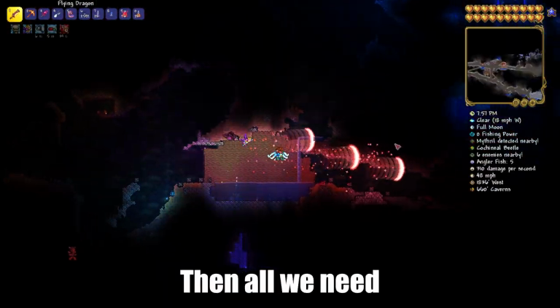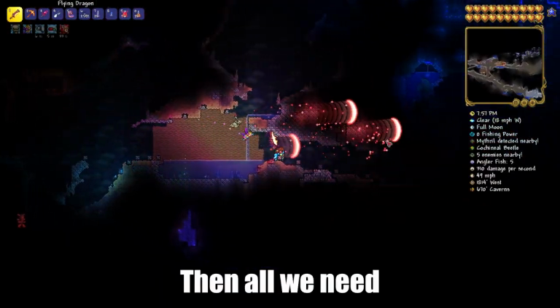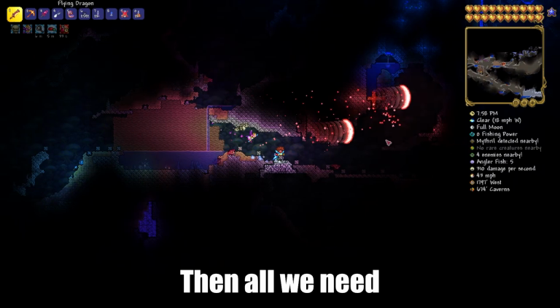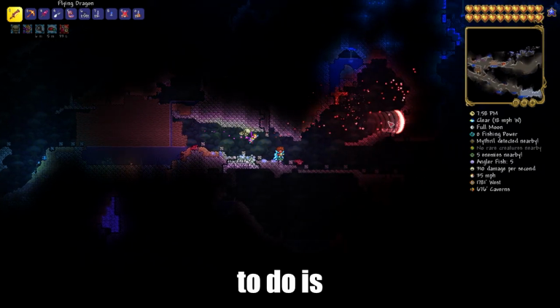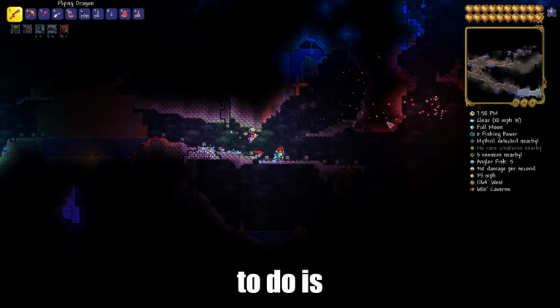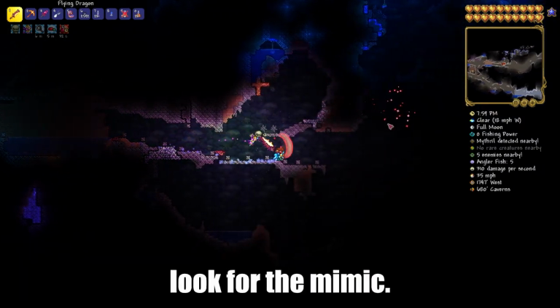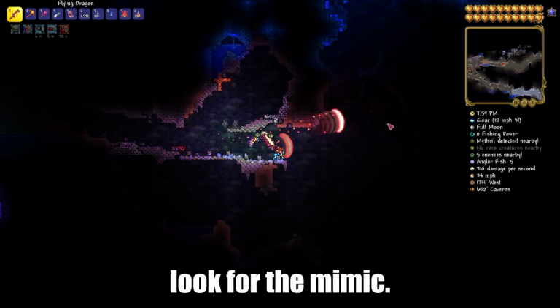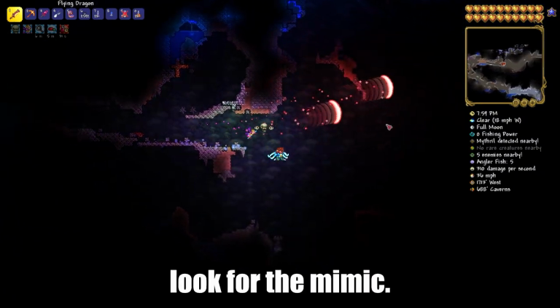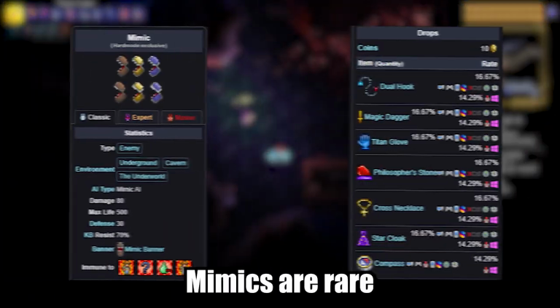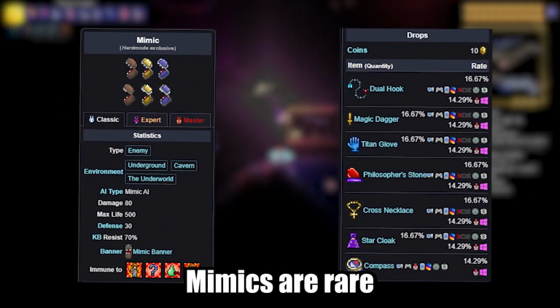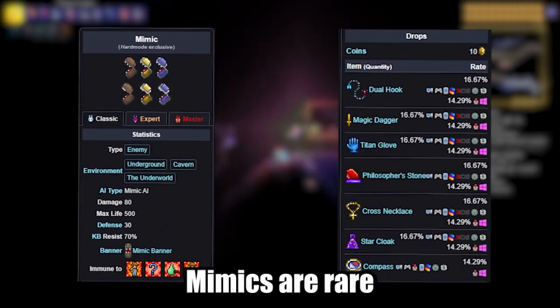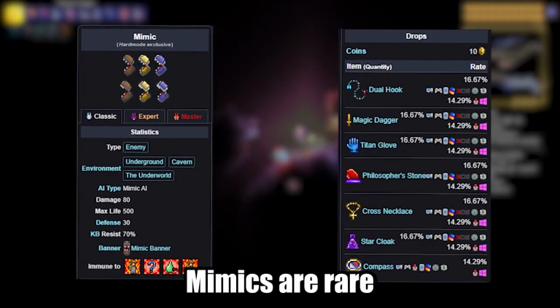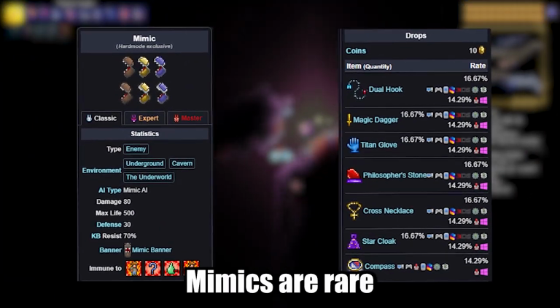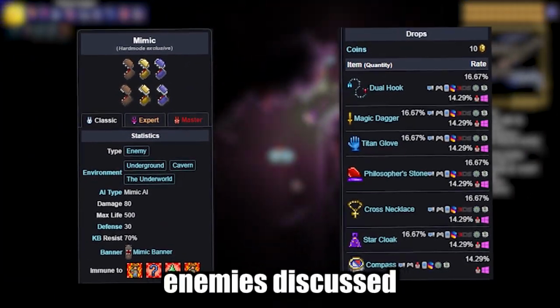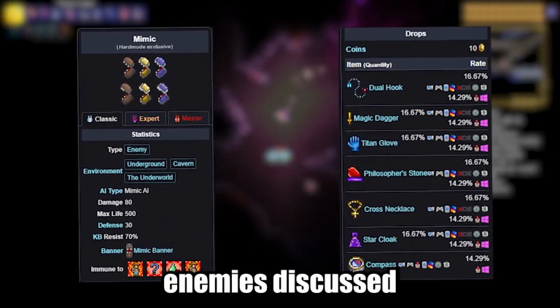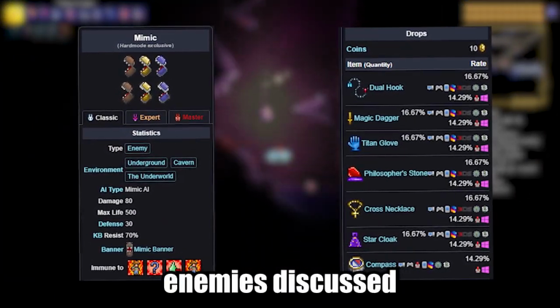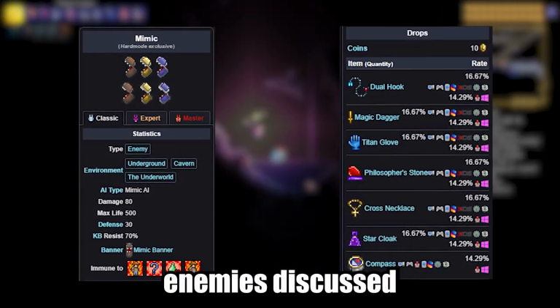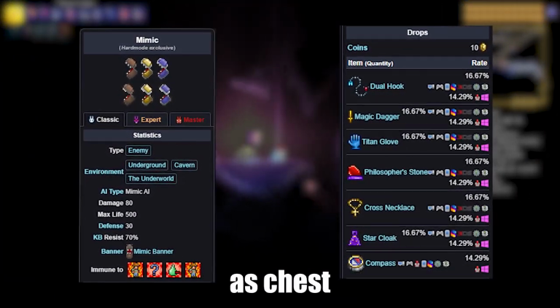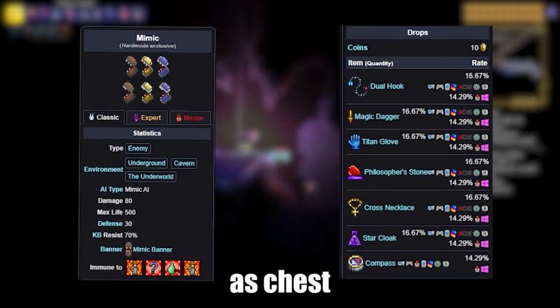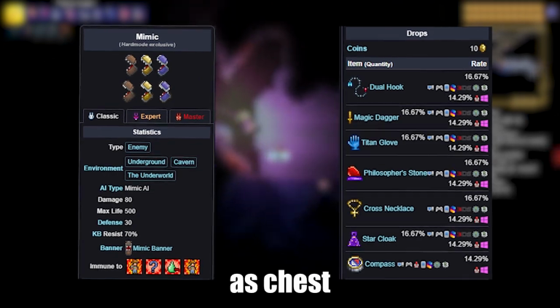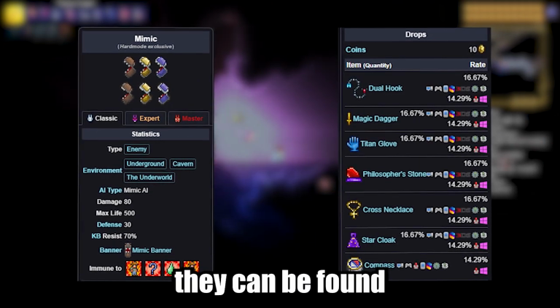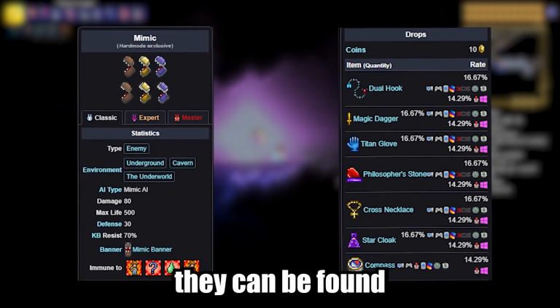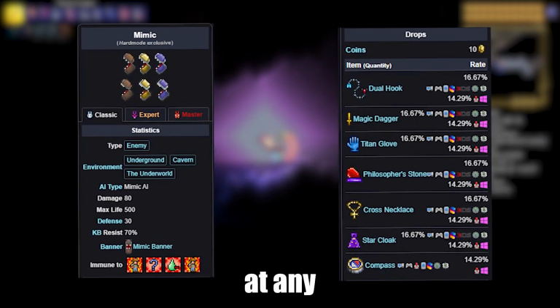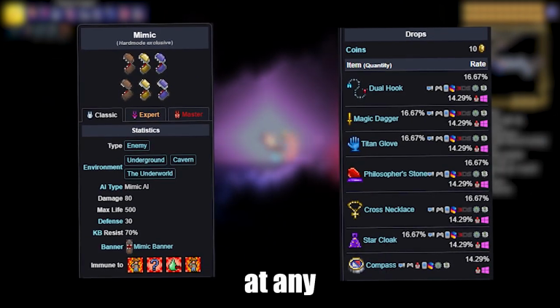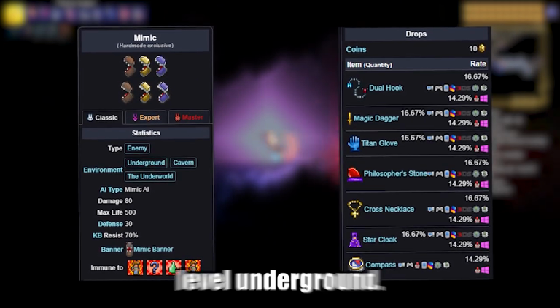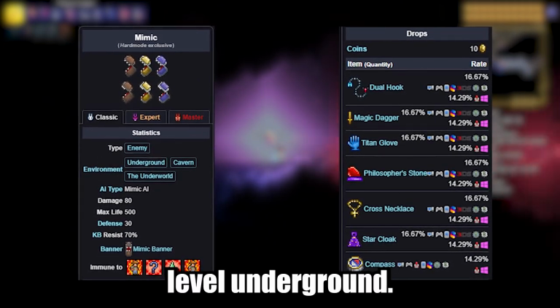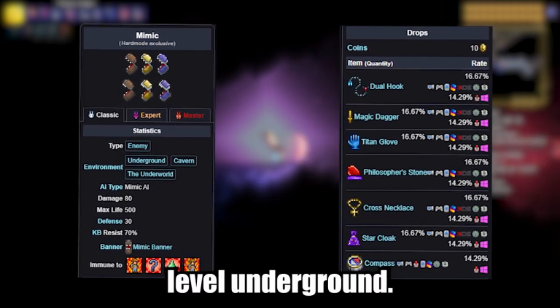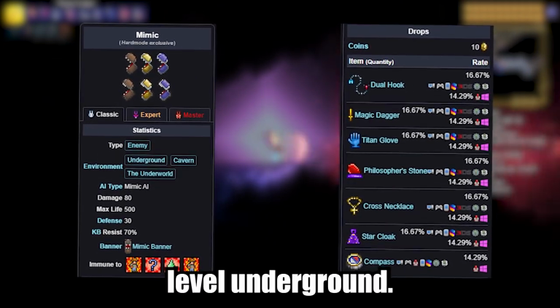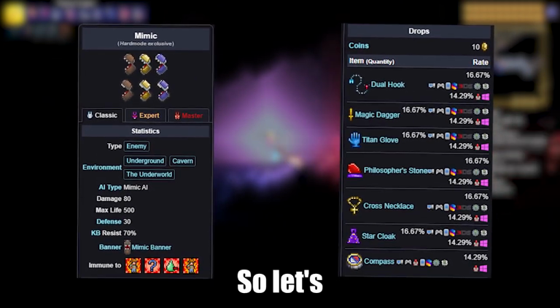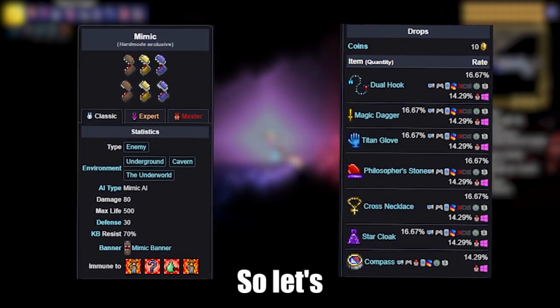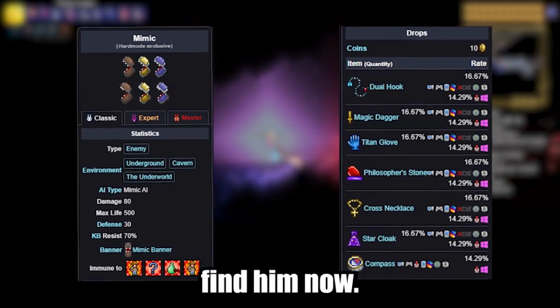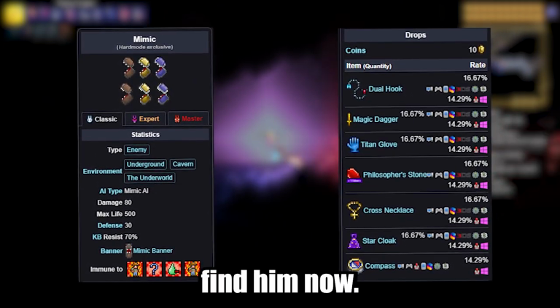Then all we need to do is look for Mimics. Mimics are rare enemies disguised as chests. They can be found at any level on the ground. So let's find one.